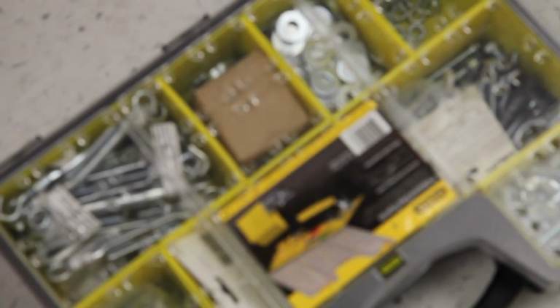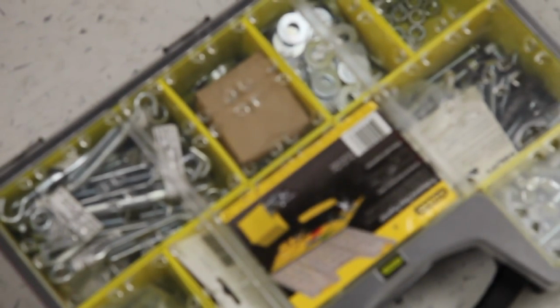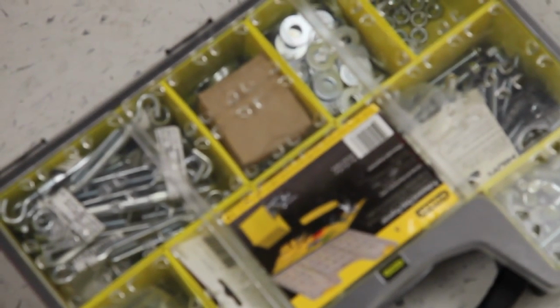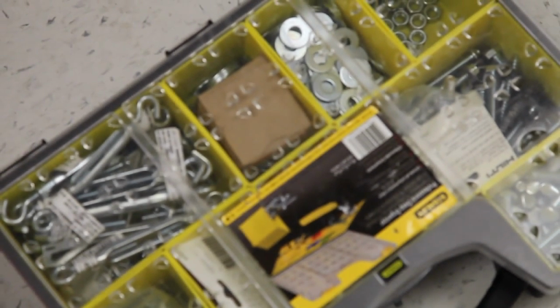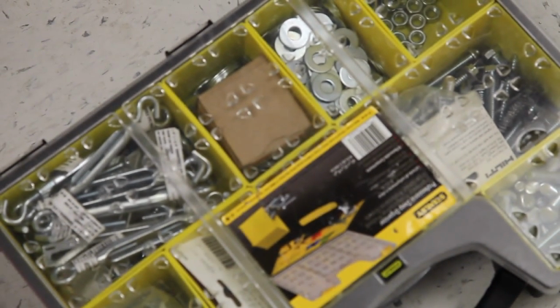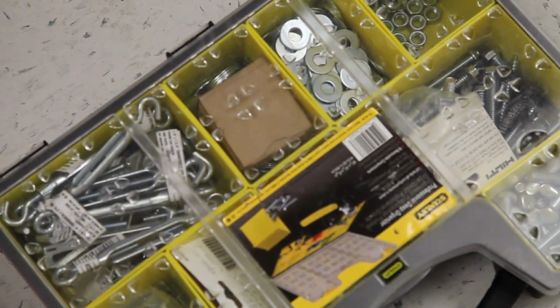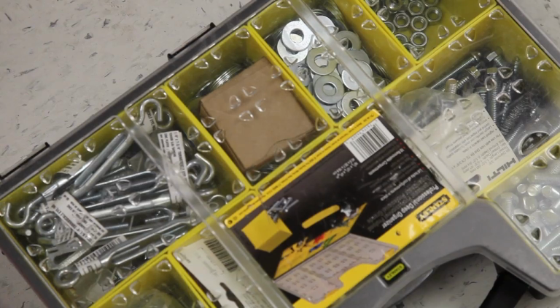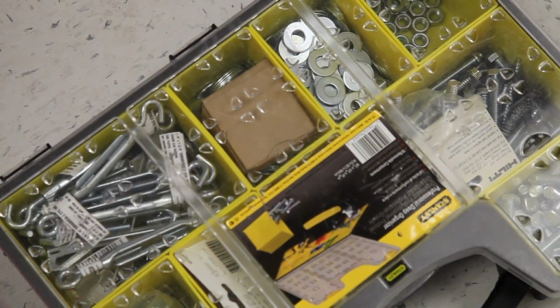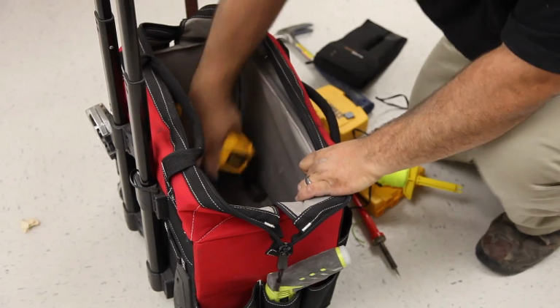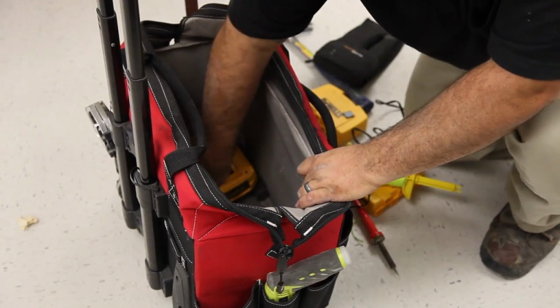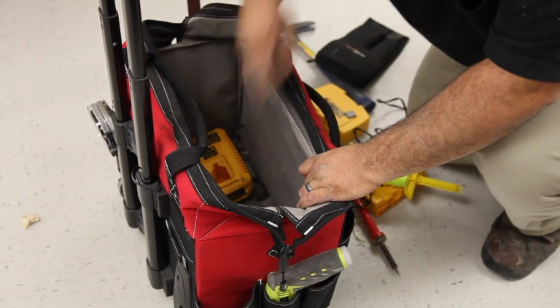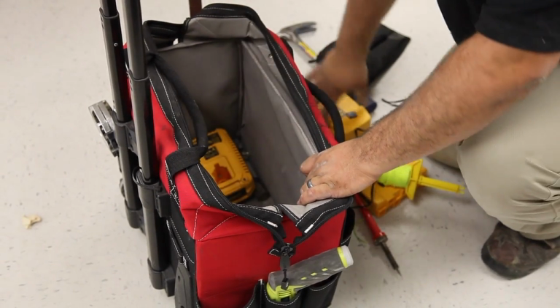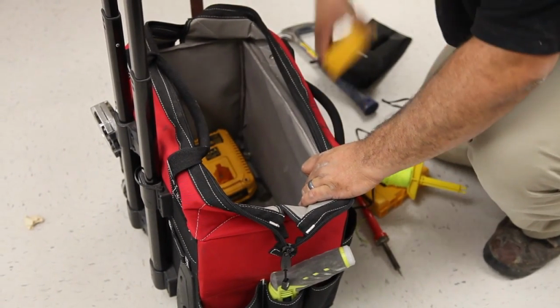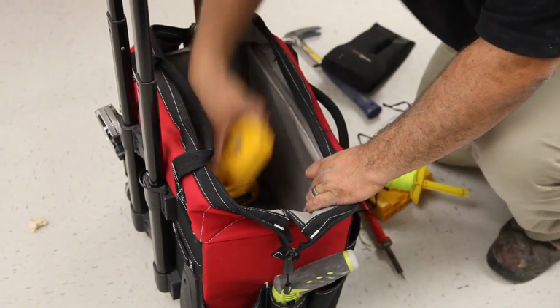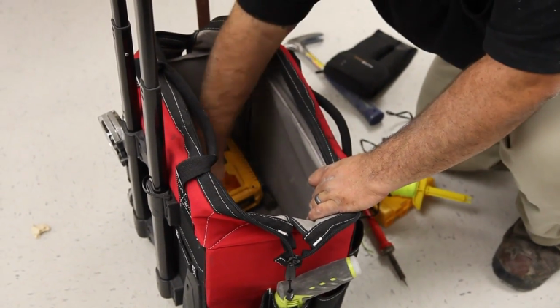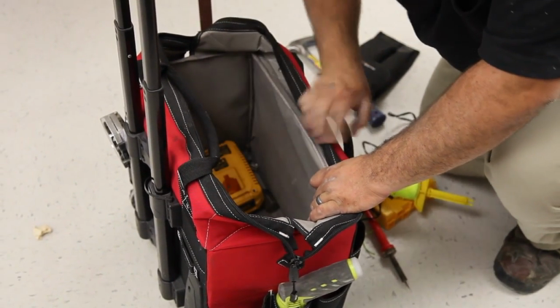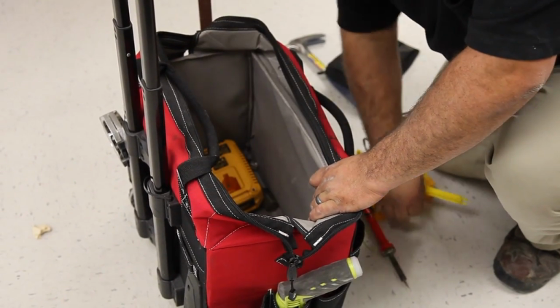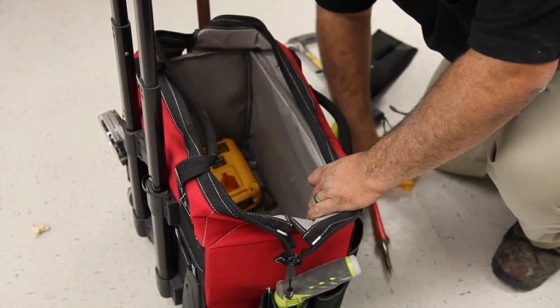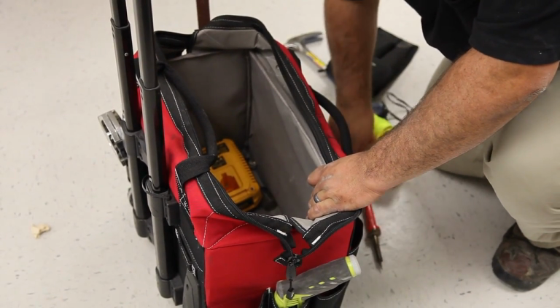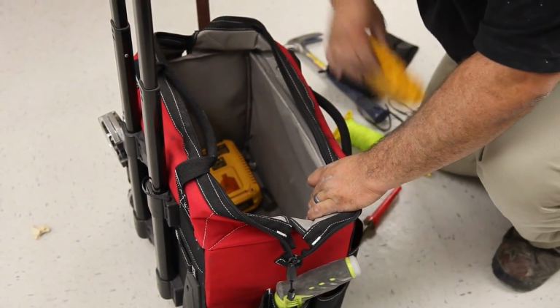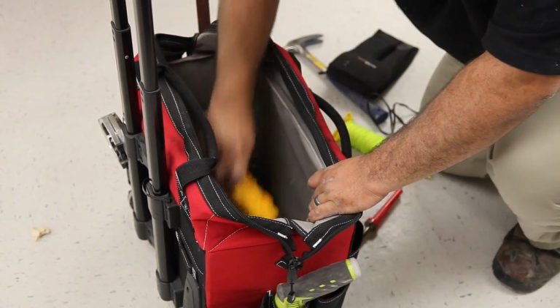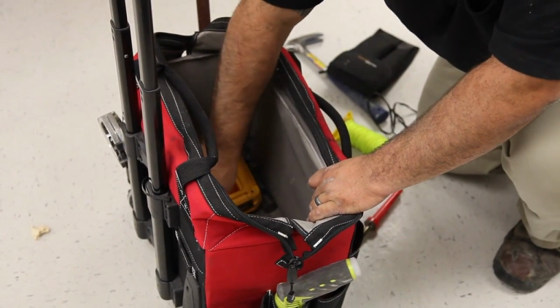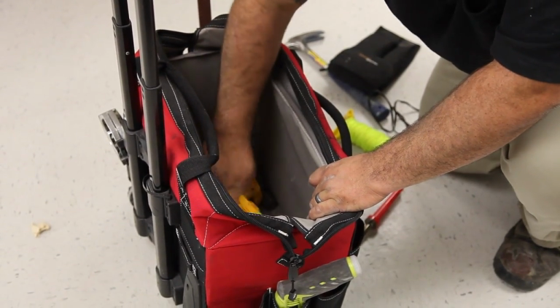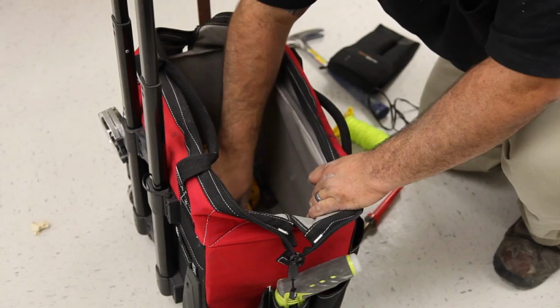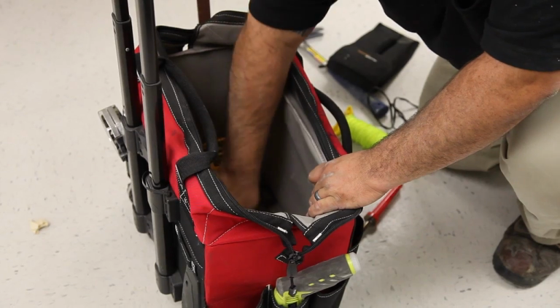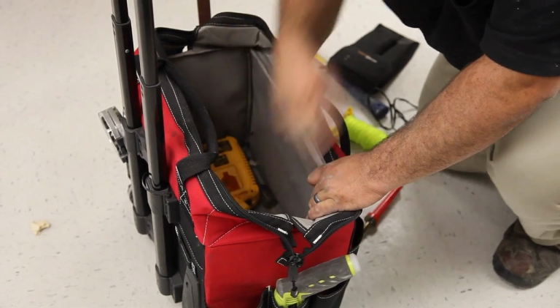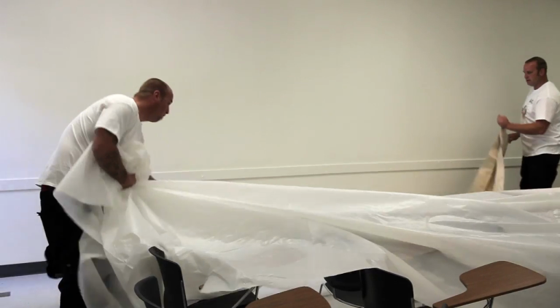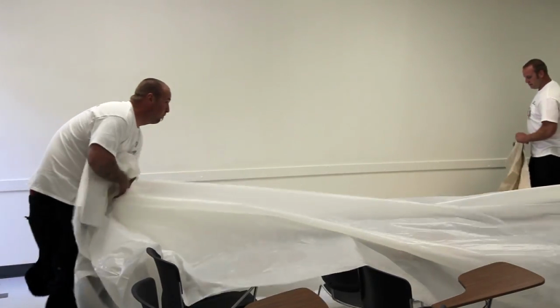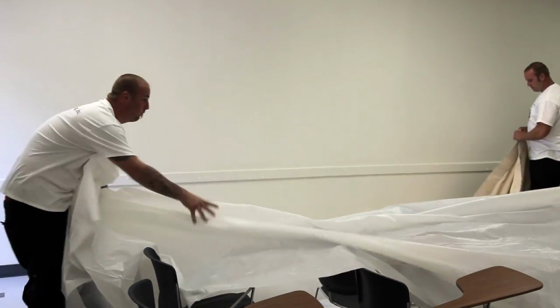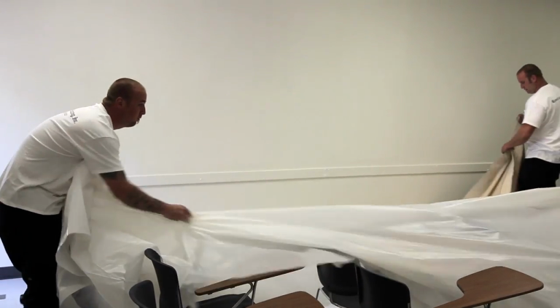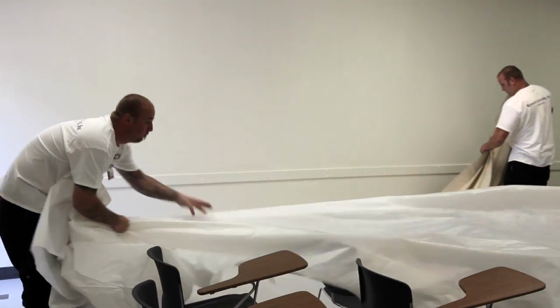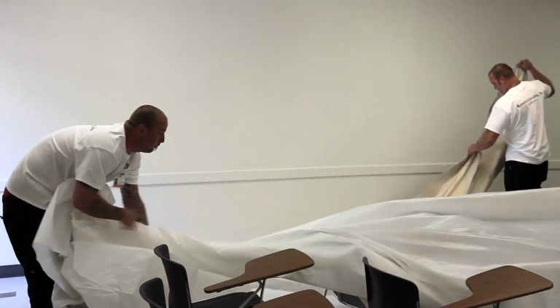Through collaboration between ACMS, FM, and the Registrar, UC San Diego's classrooms and lecture halls will be continually improved and updated for faculty and students now and into the future.